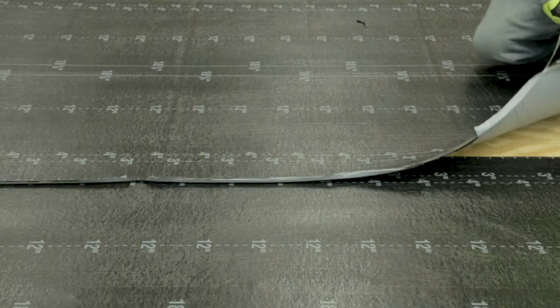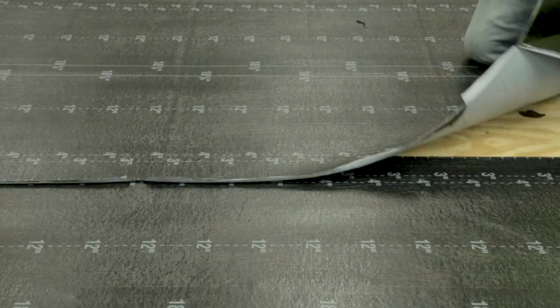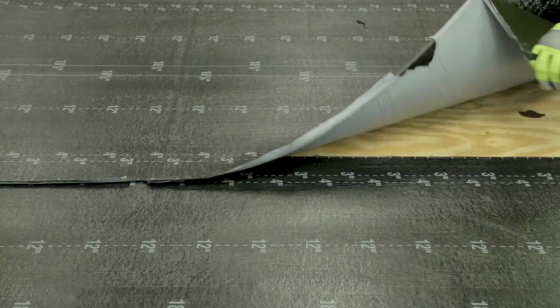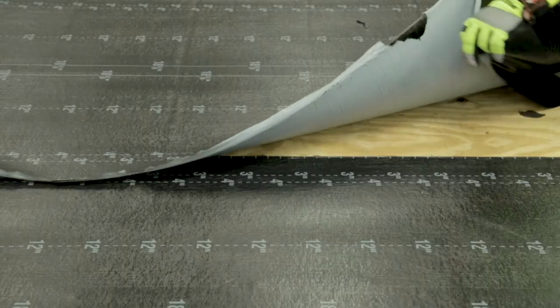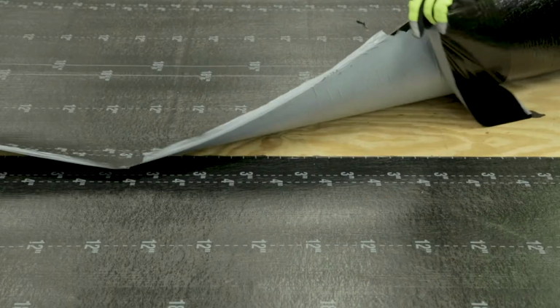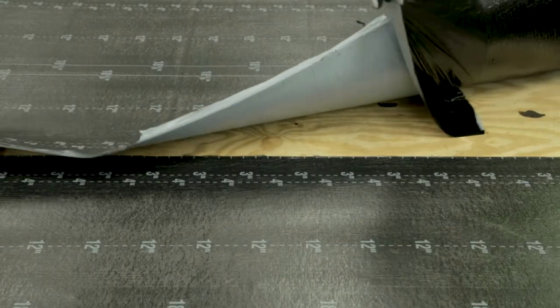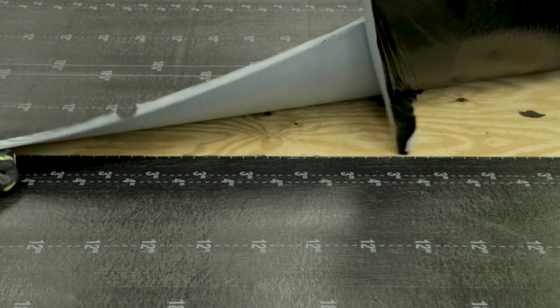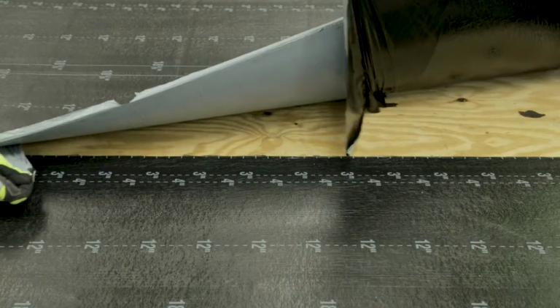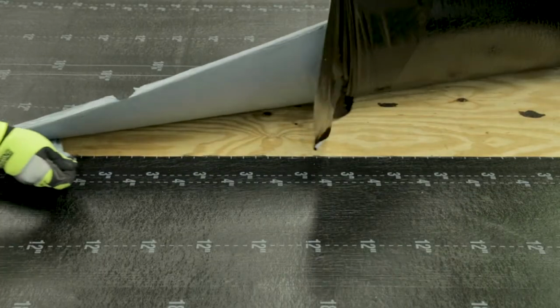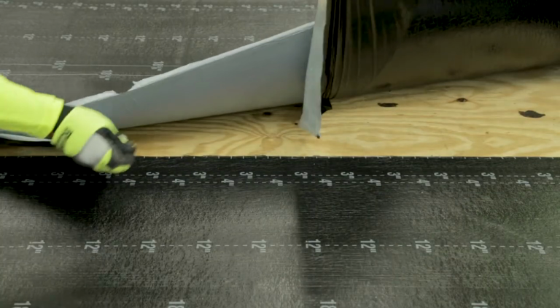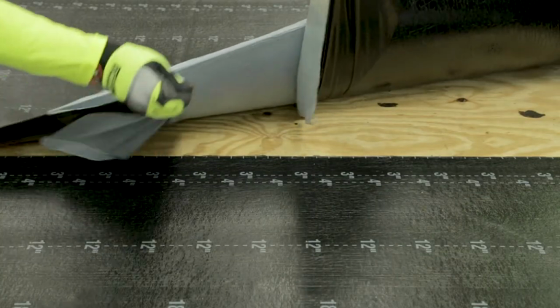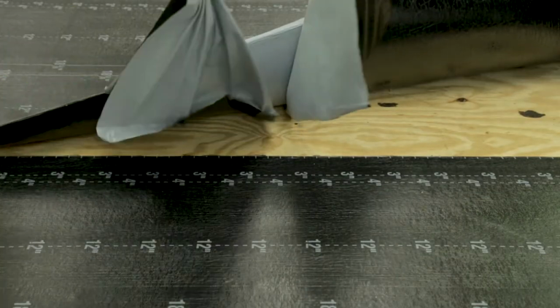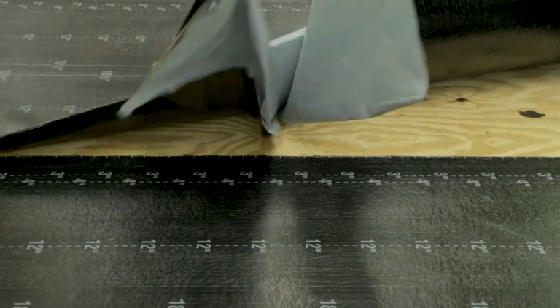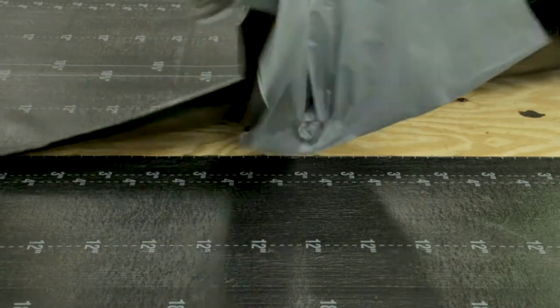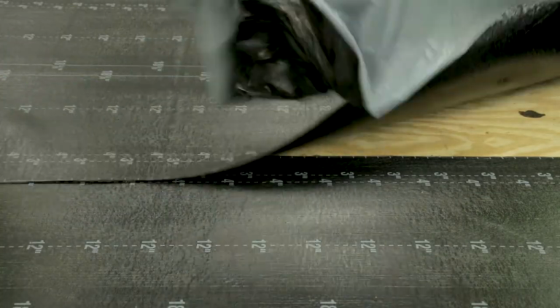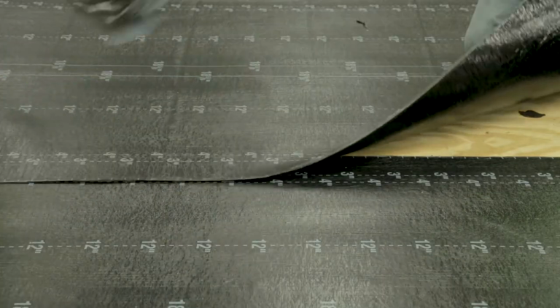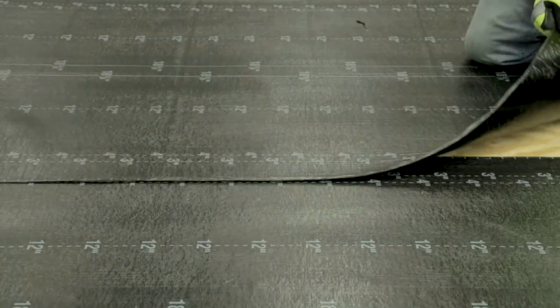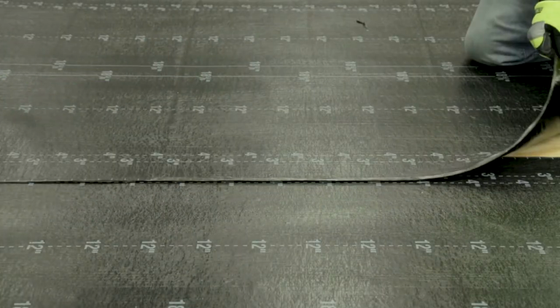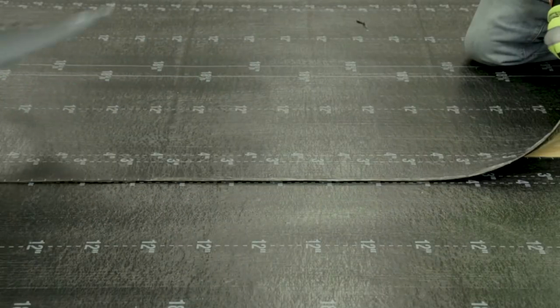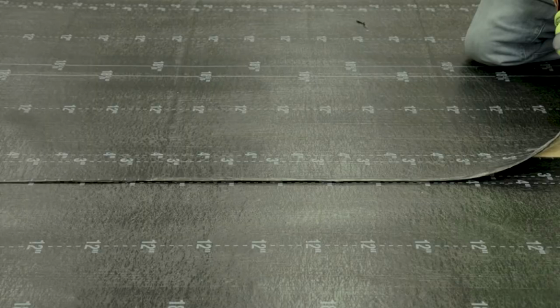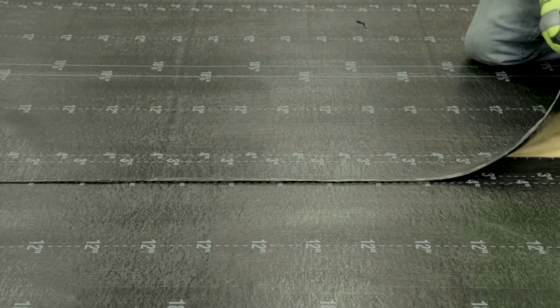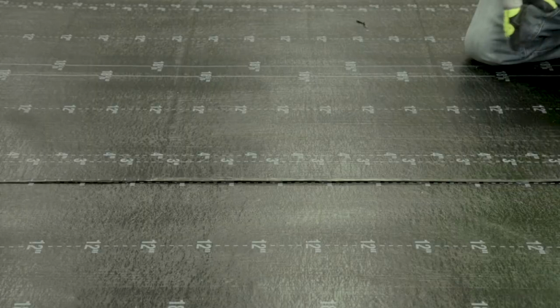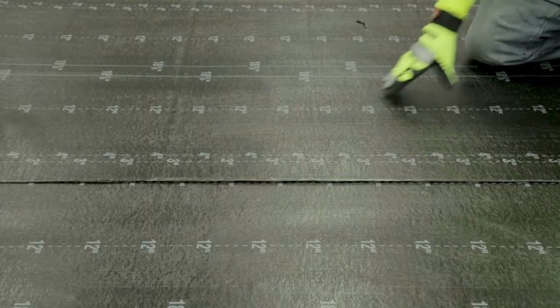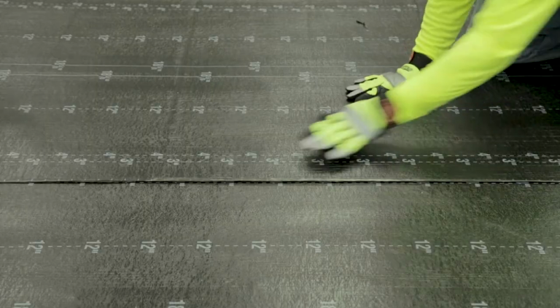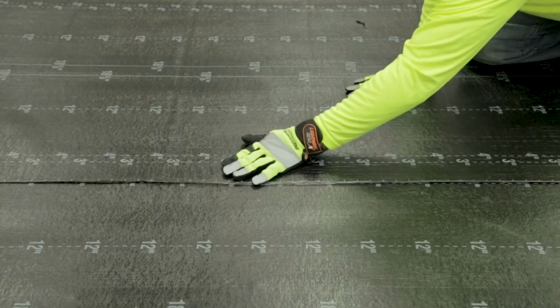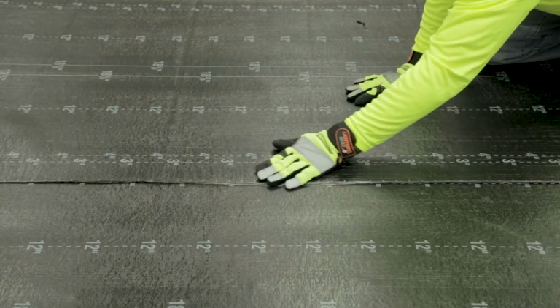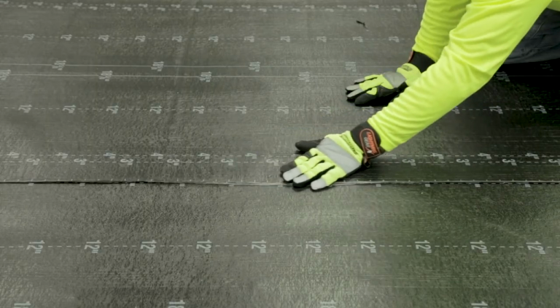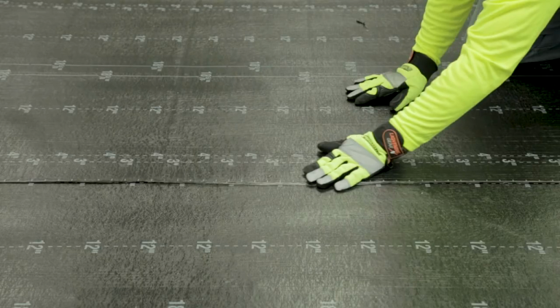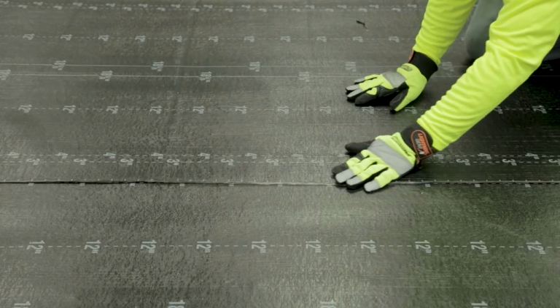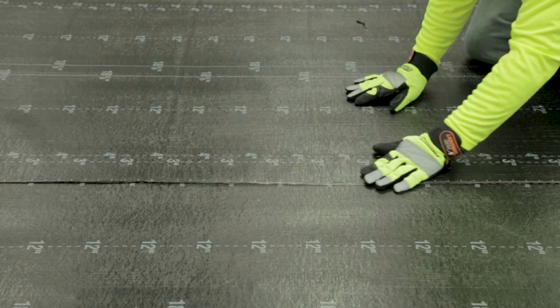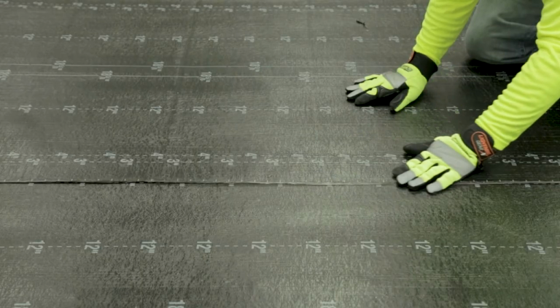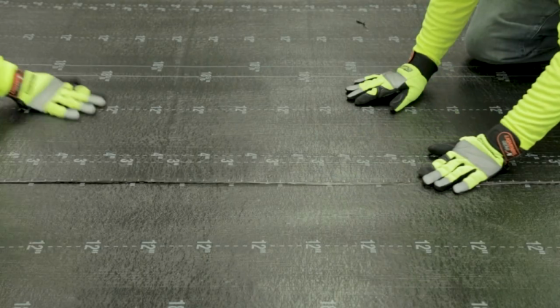Once the succeeding sheet is in position, remove the two split release films as executed on the previous course. Press the membrane down with a firm and even pressure, ensuring not to move or shift the sheet.